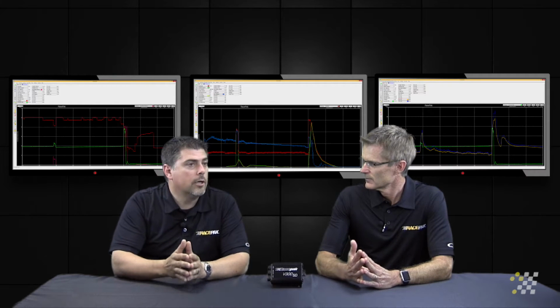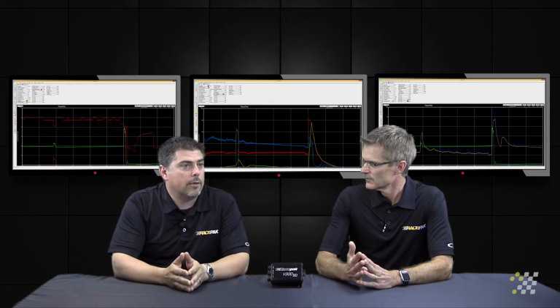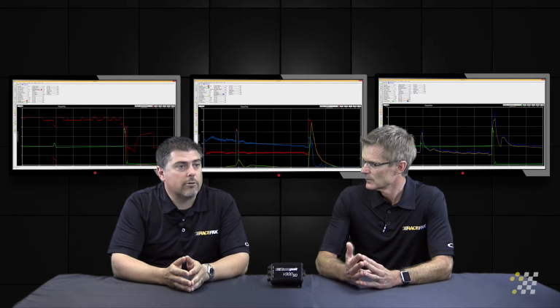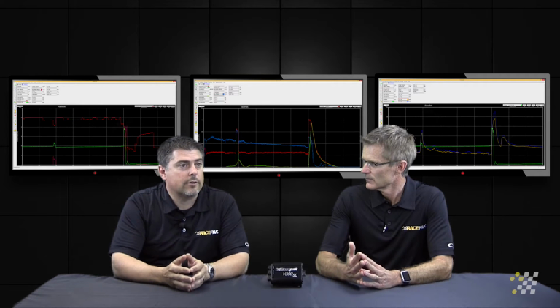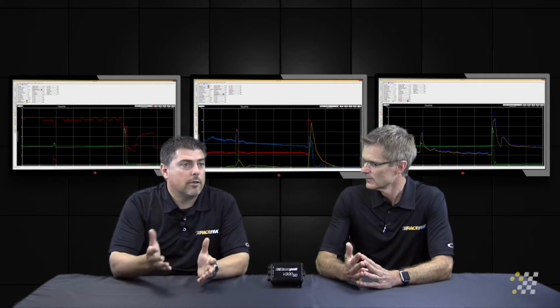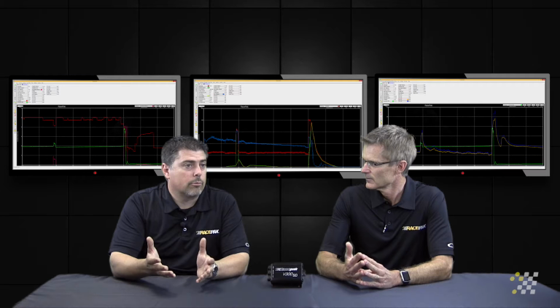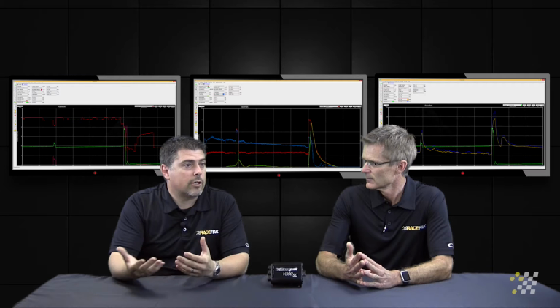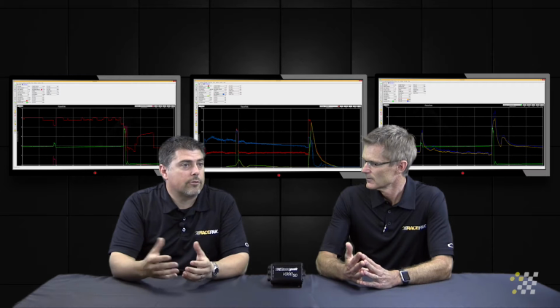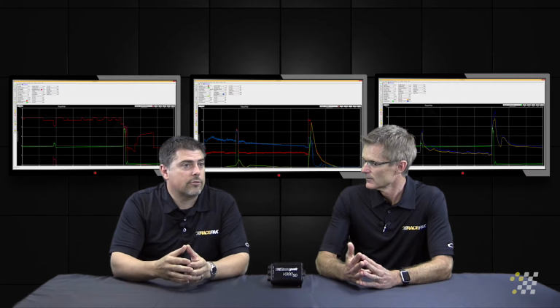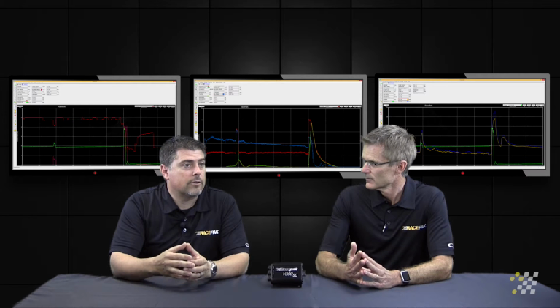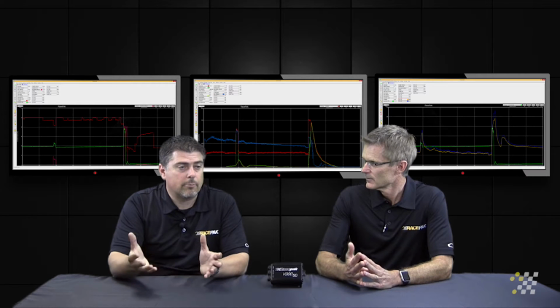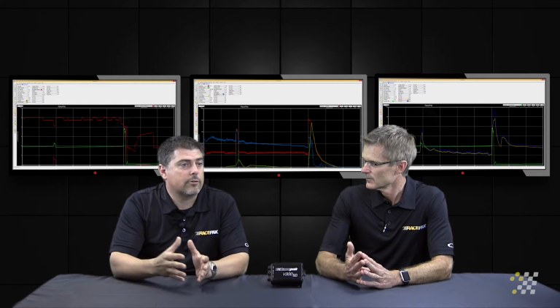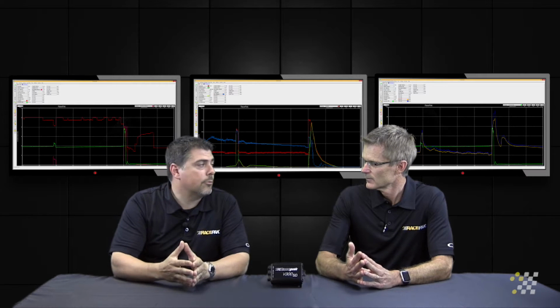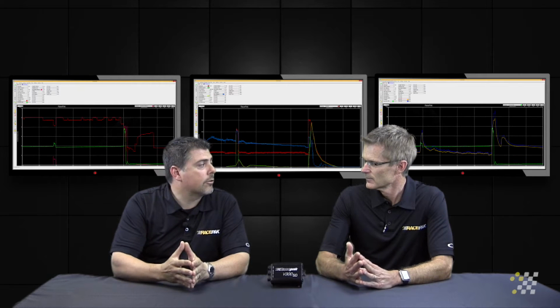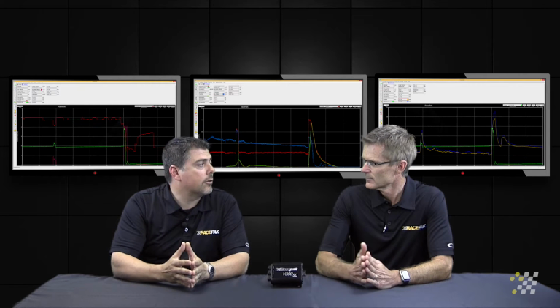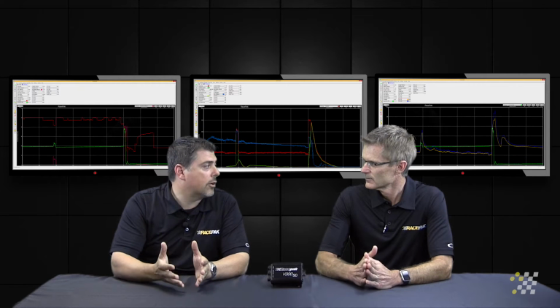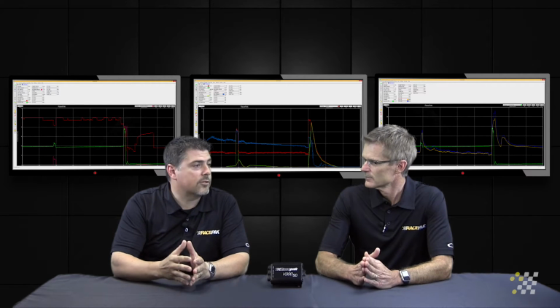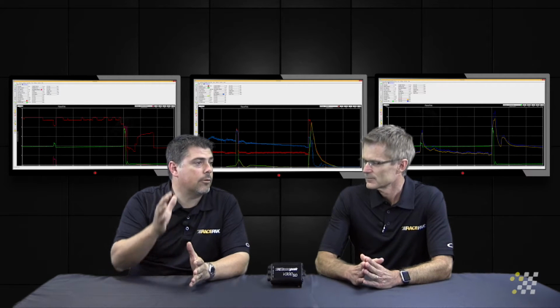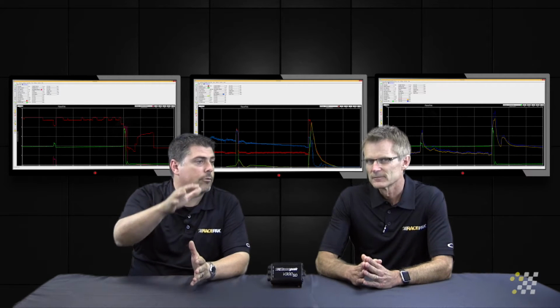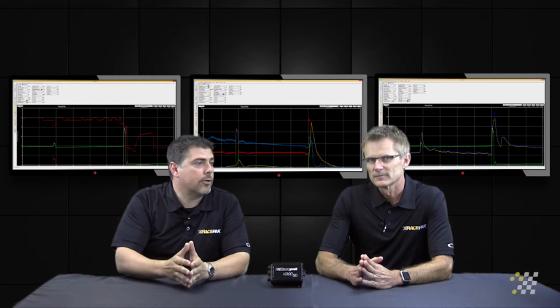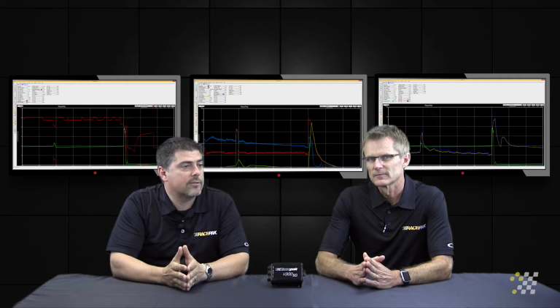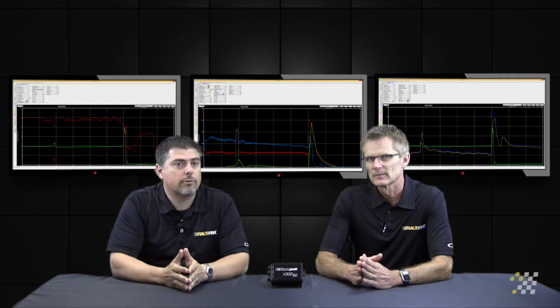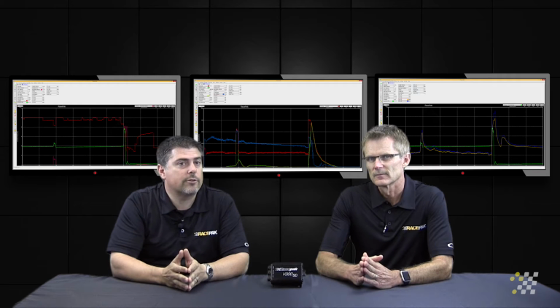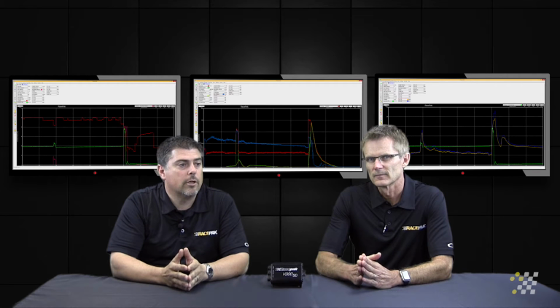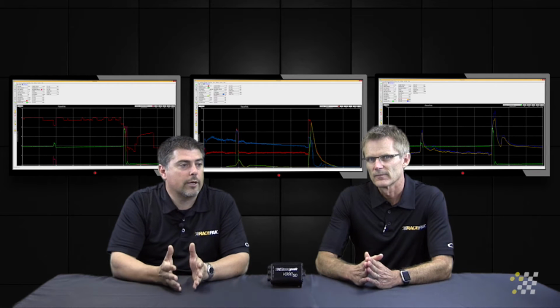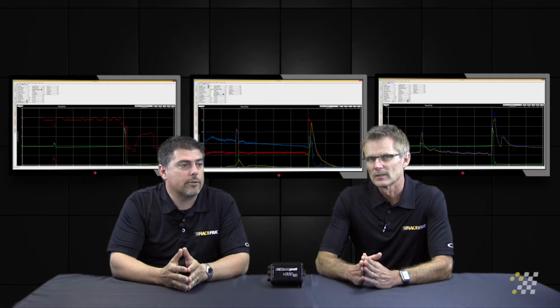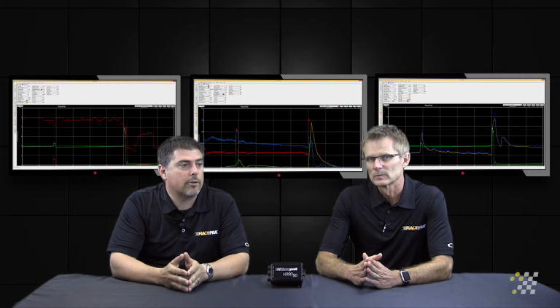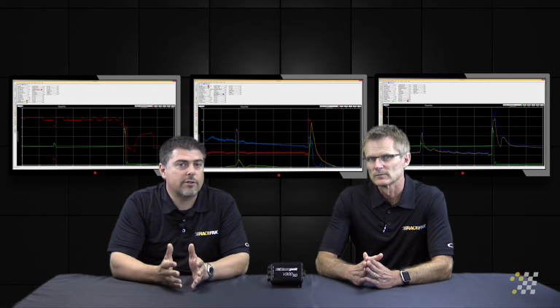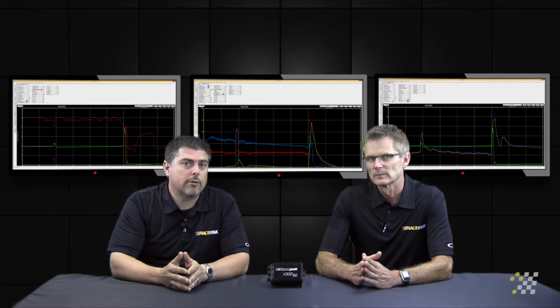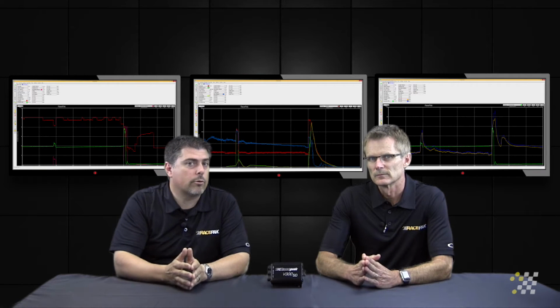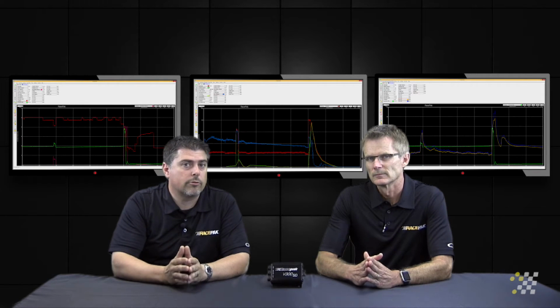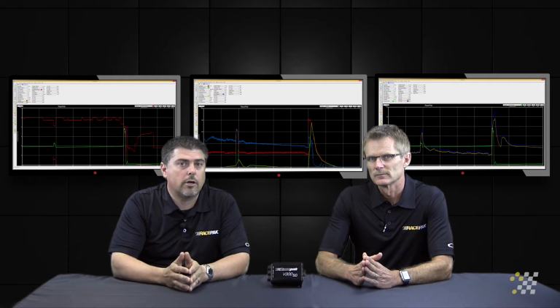By utilizing rear shock travel sensors — and some vehicles also monitor the front shocks to see how it responds when it sets the front wheels down — we're able to monitor what's happening in all four corners of the car.